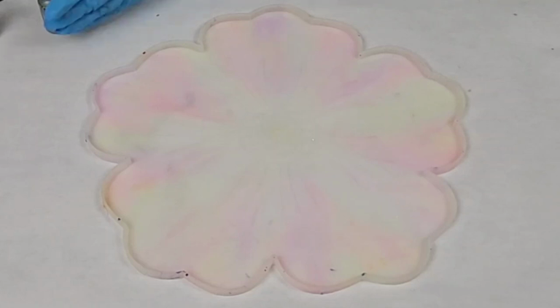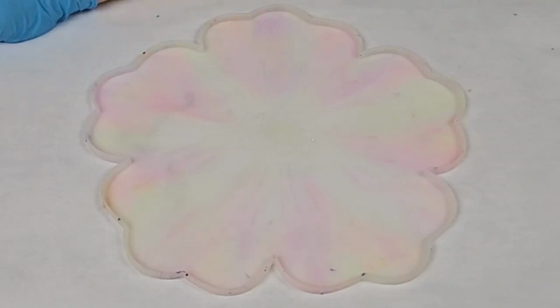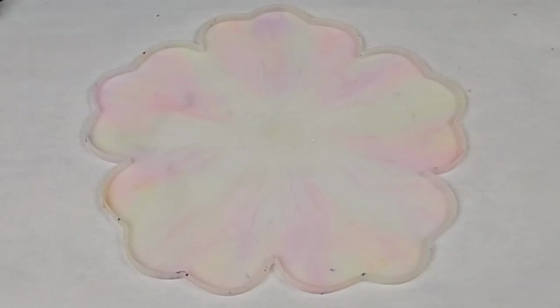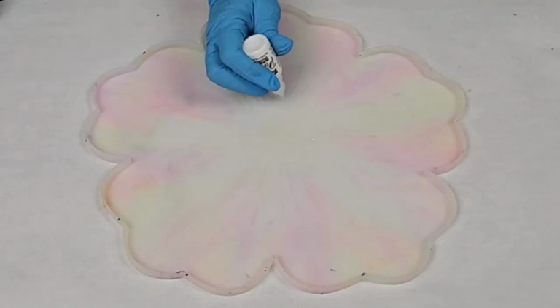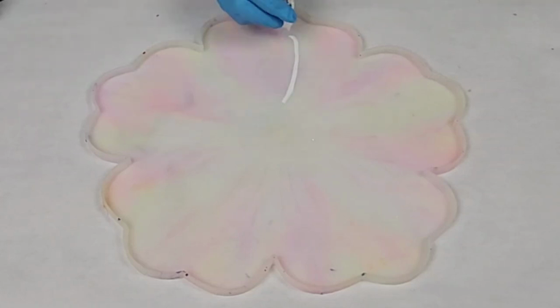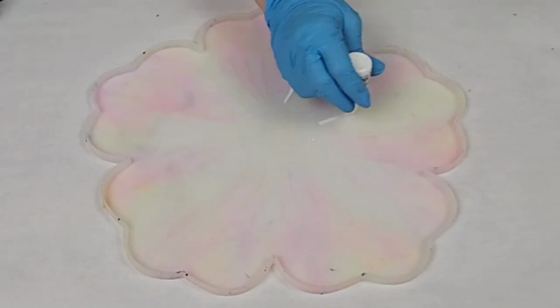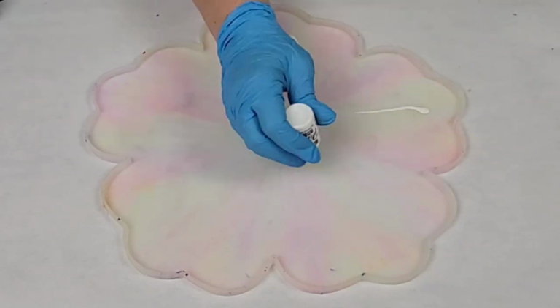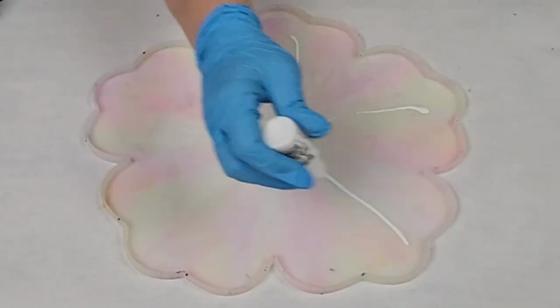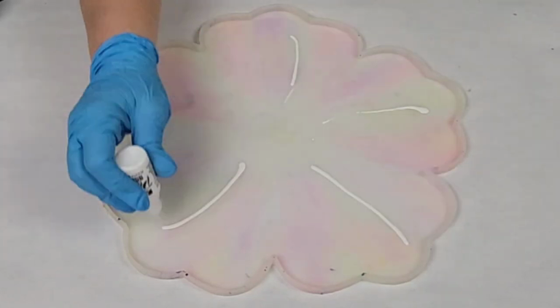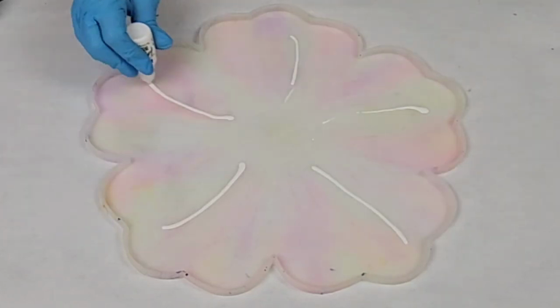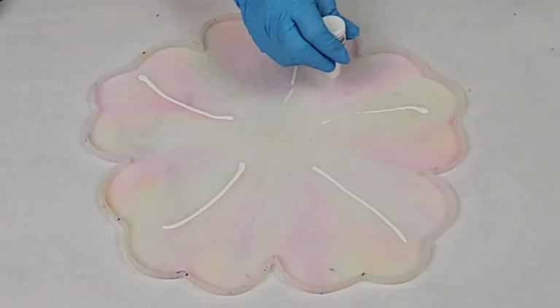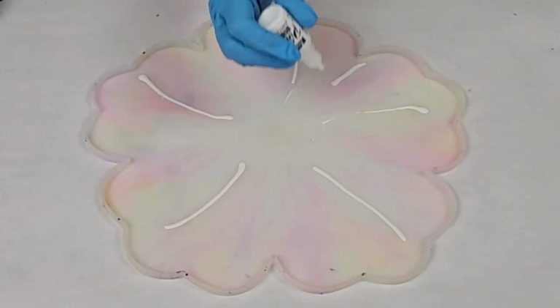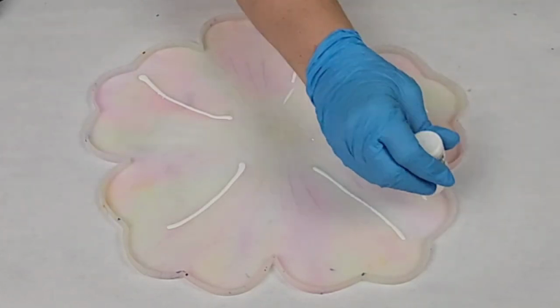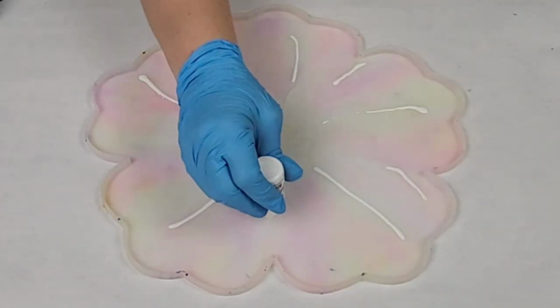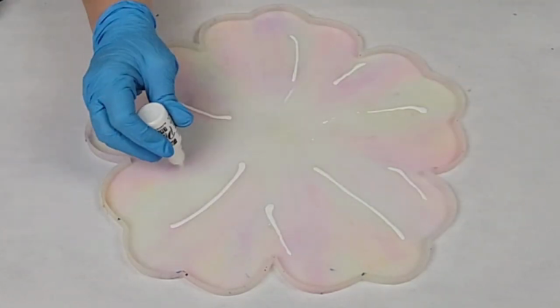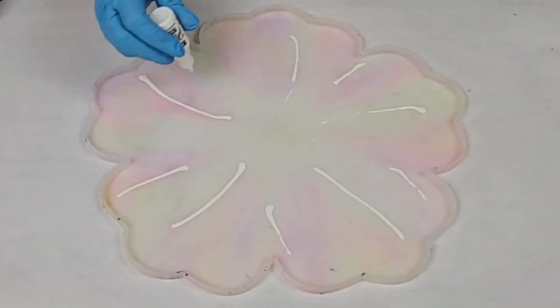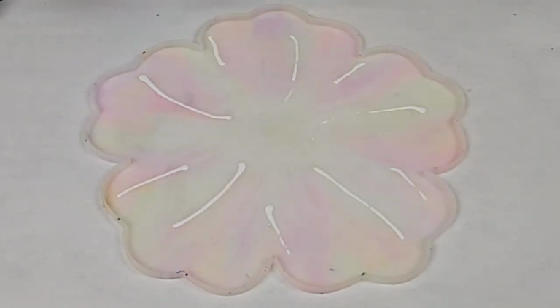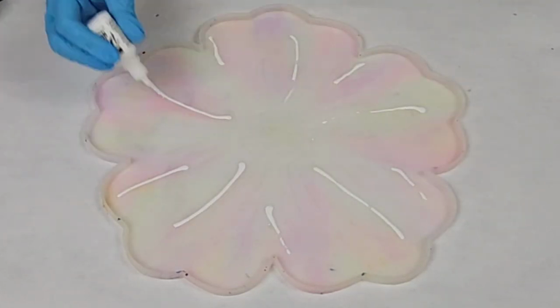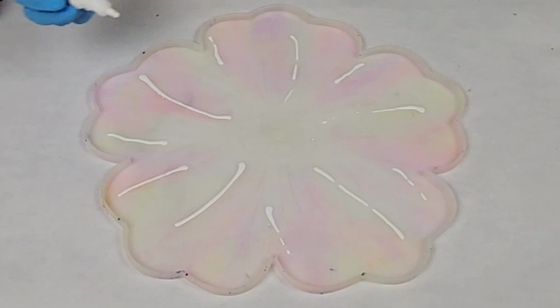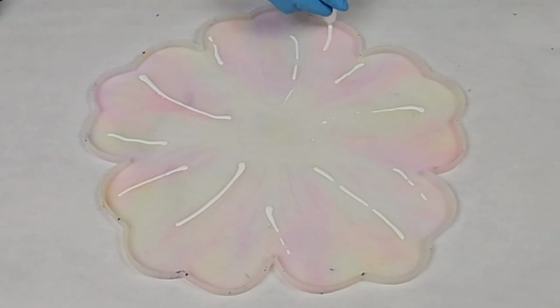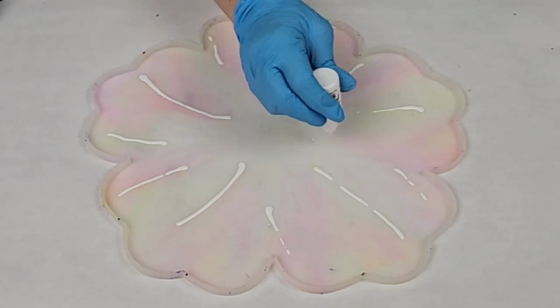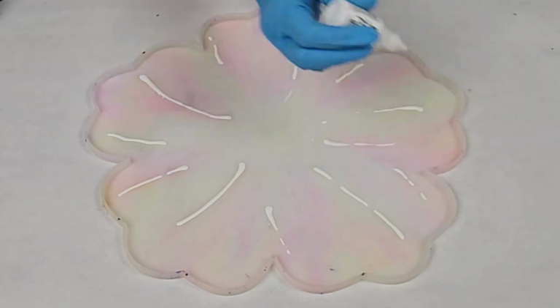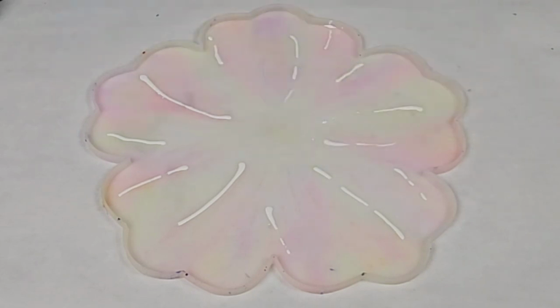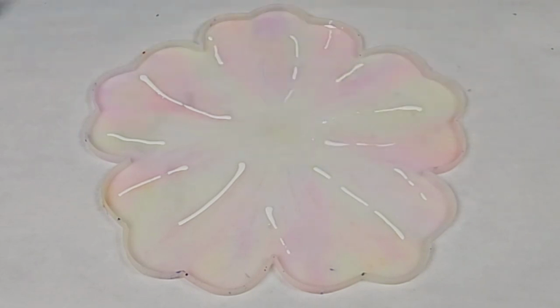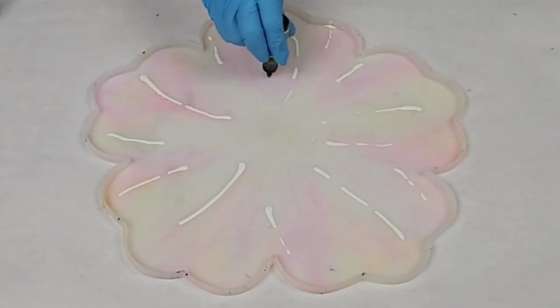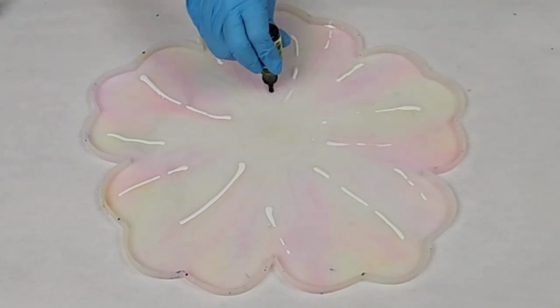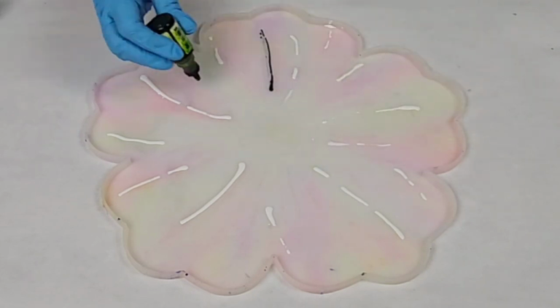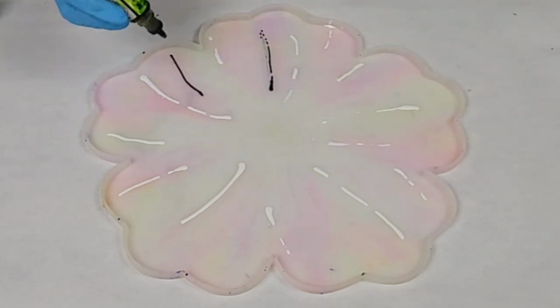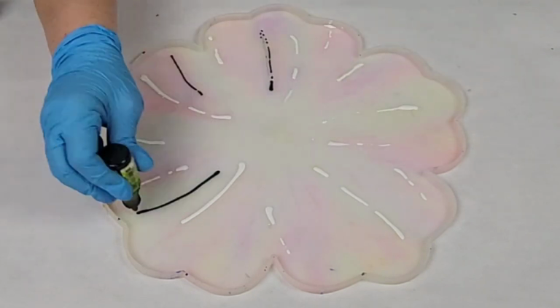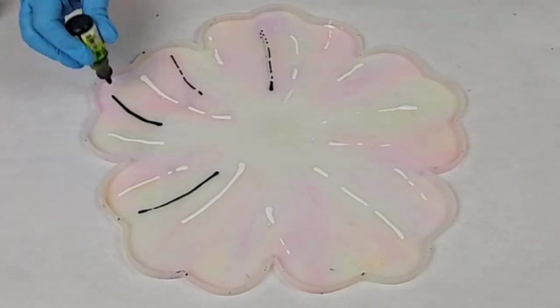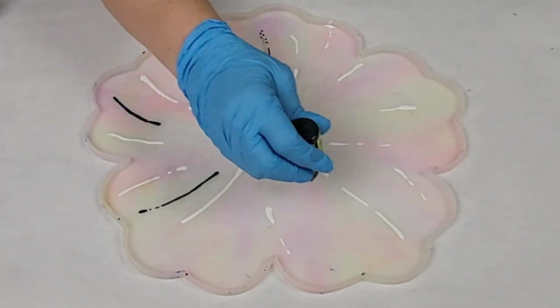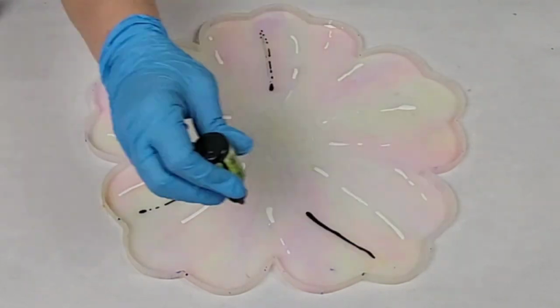Hey guys, Mixed Media Girl here. In this video, I am doing a black, white, gold, and silver alcohol ink and resin bowl.